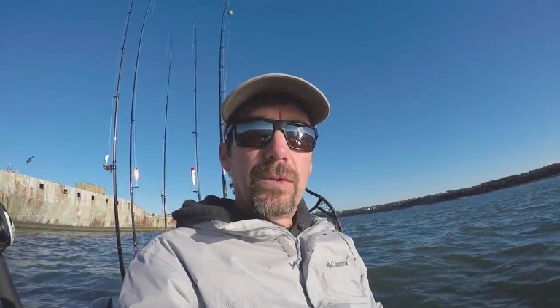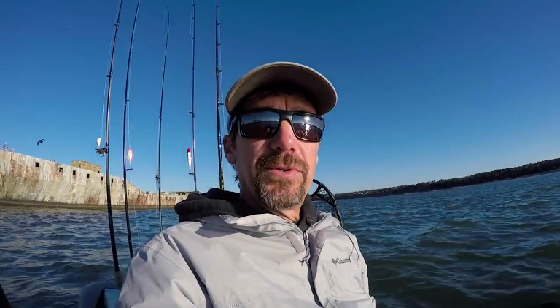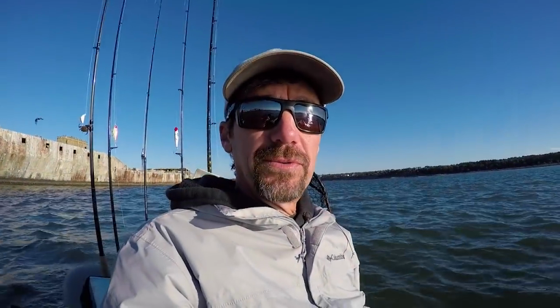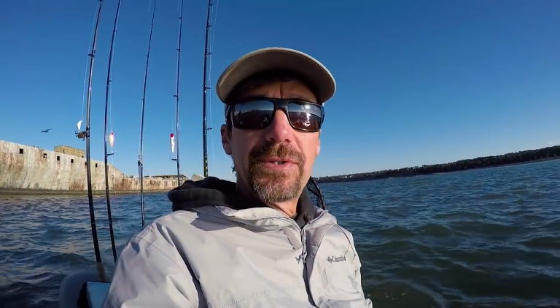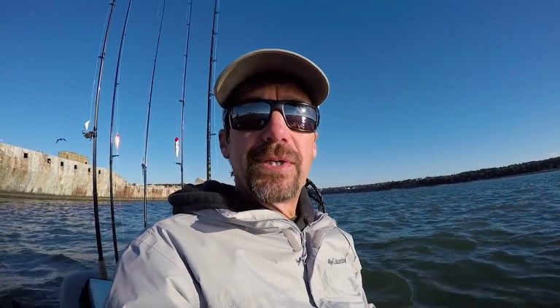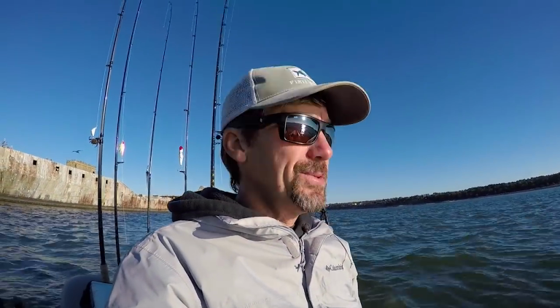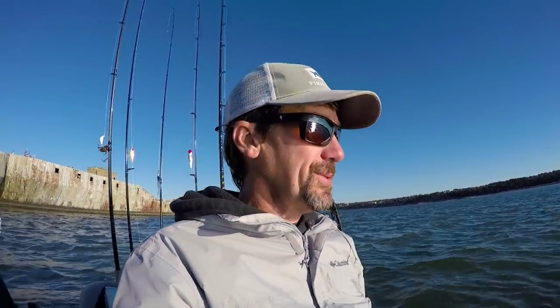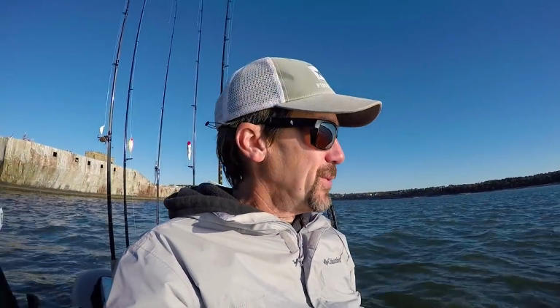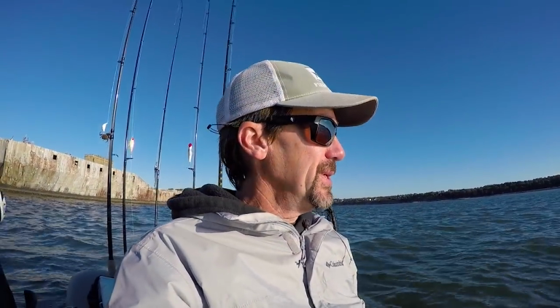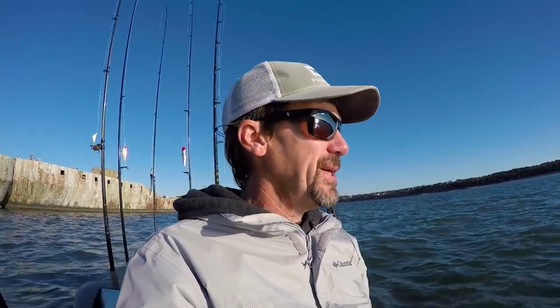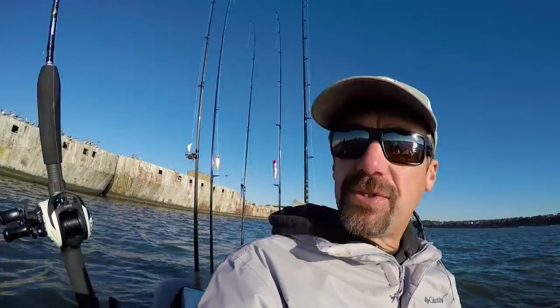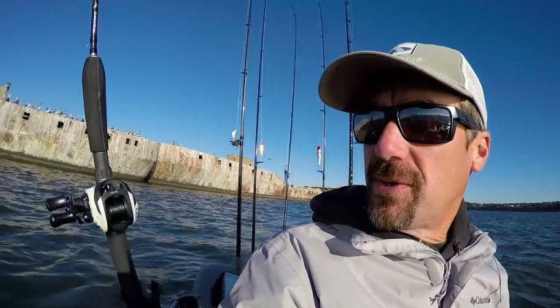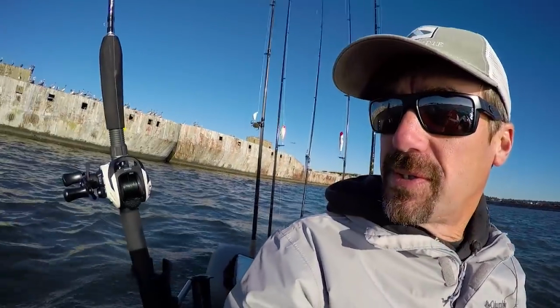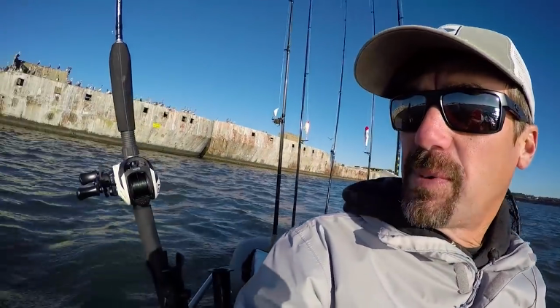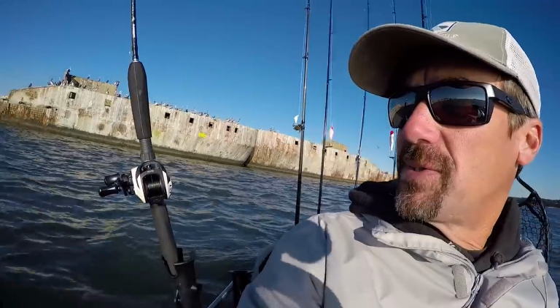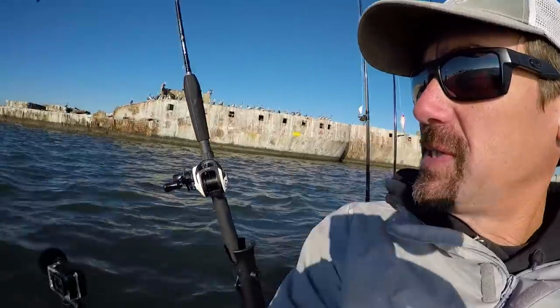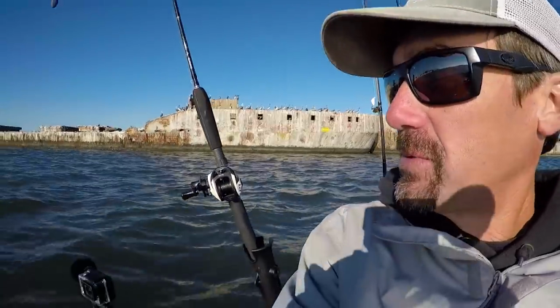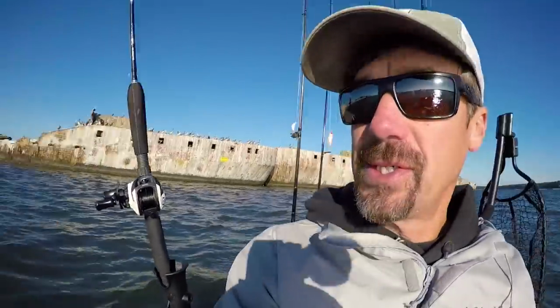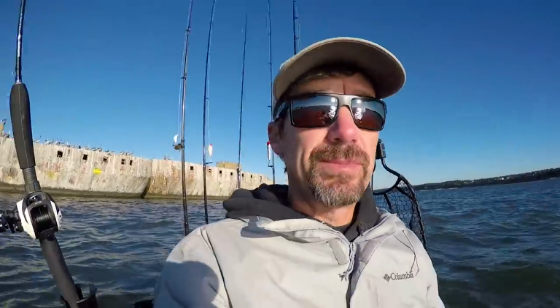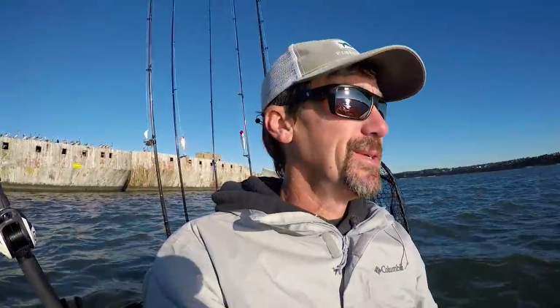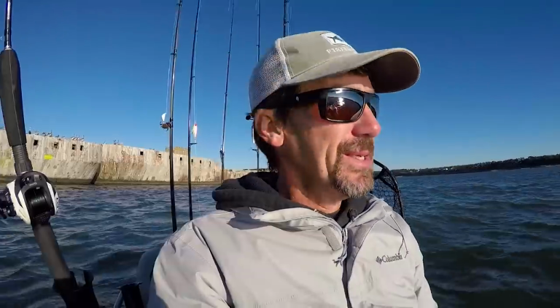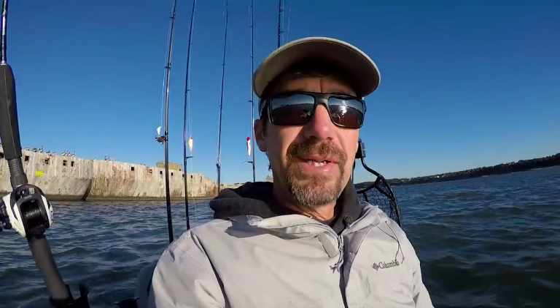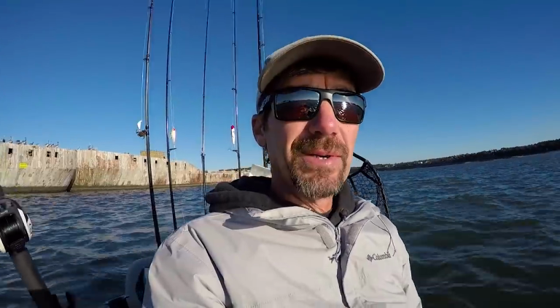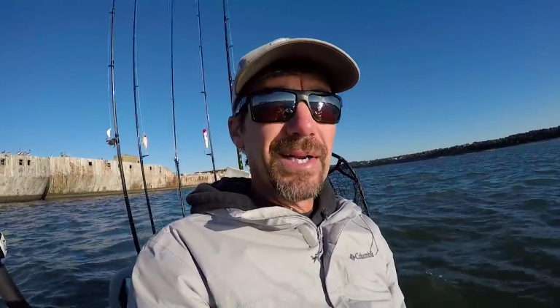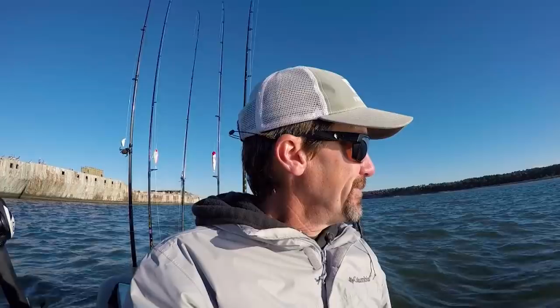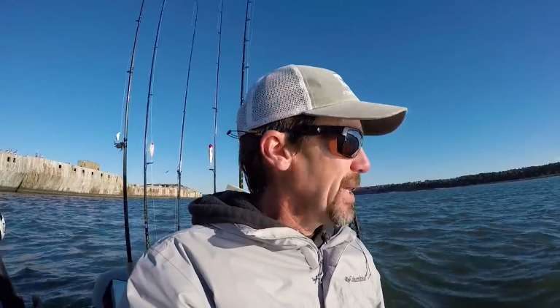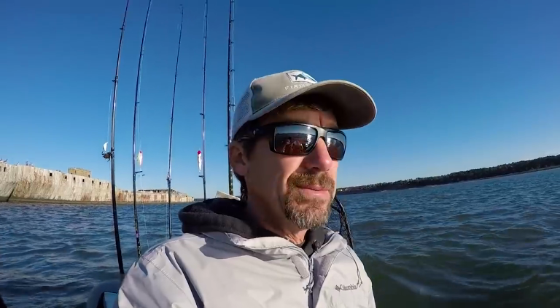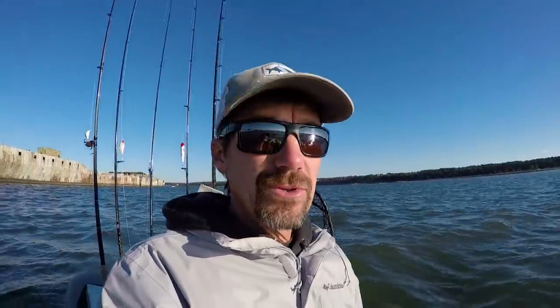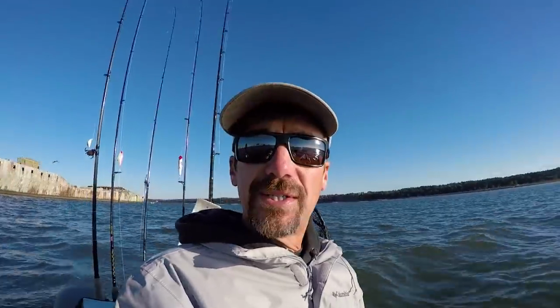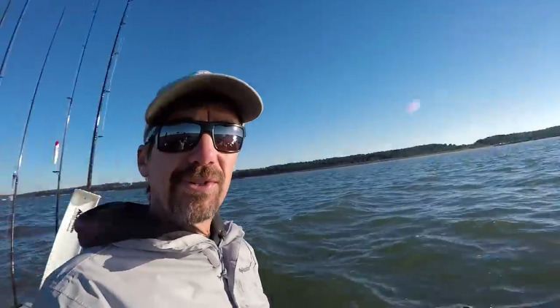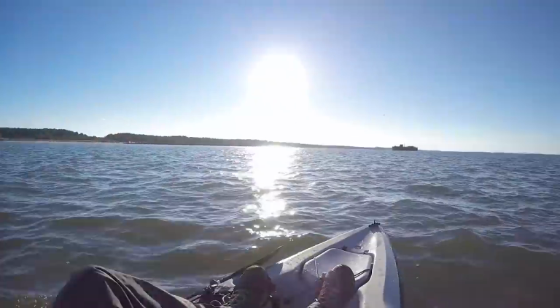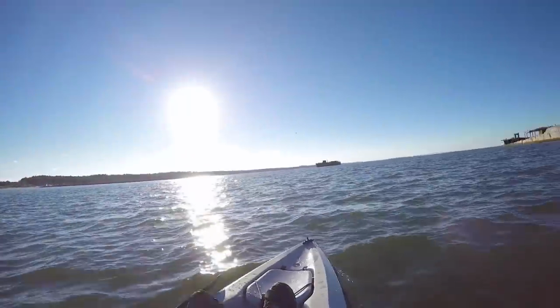Well, so far it's a pretty slow start to the morning. I fished all the spots on these first set of ships here and didn't really even get a bite. I'm going to go try these other ships over here.